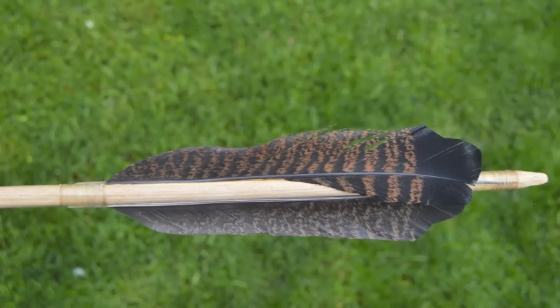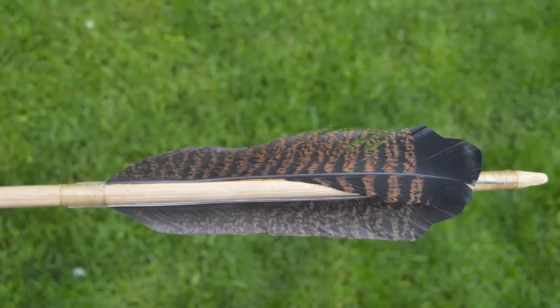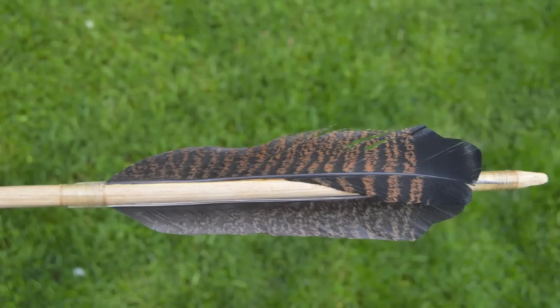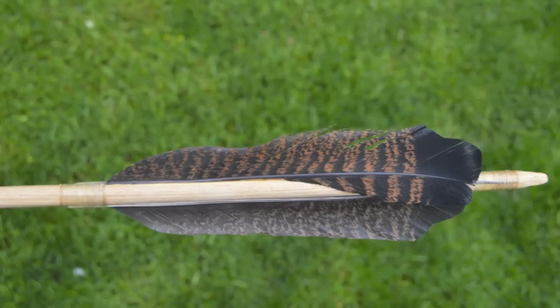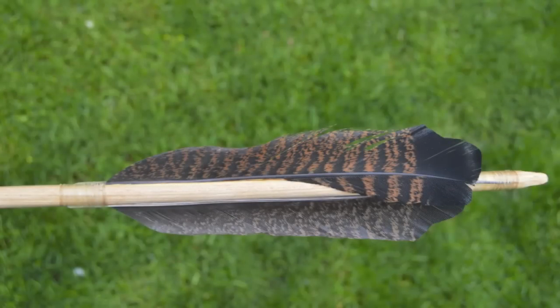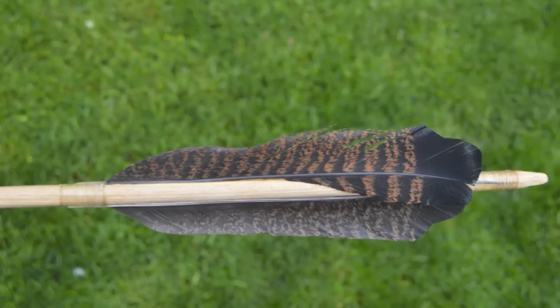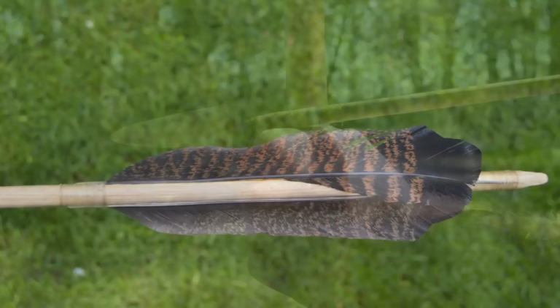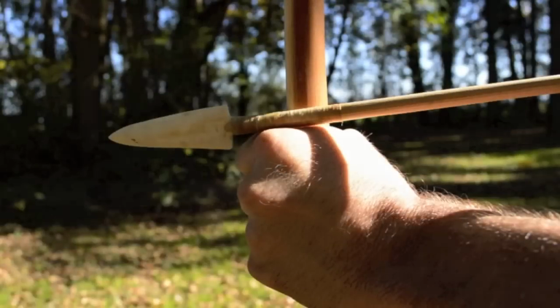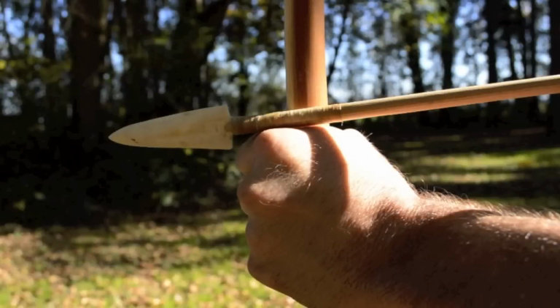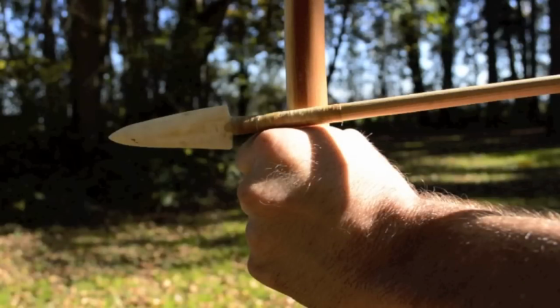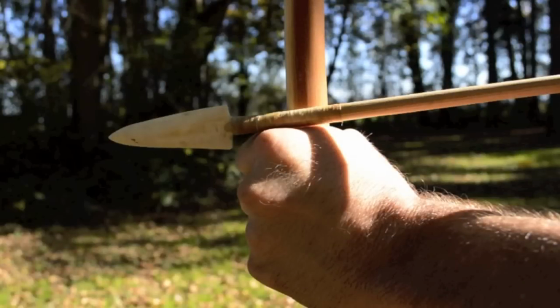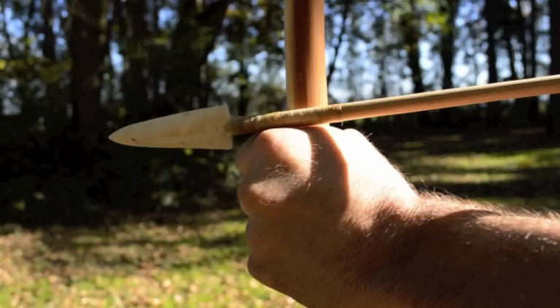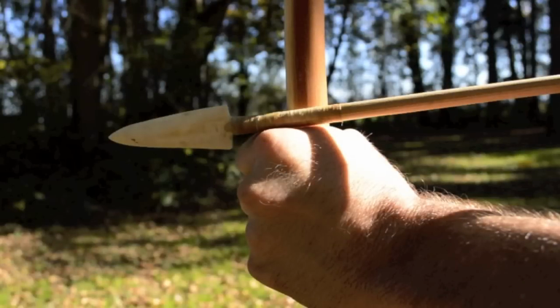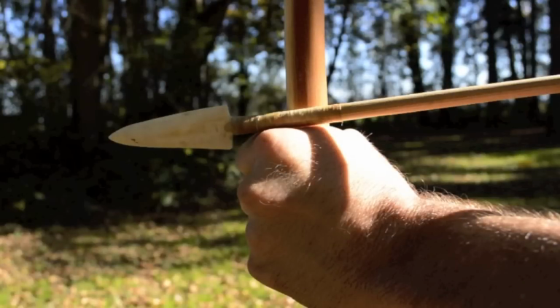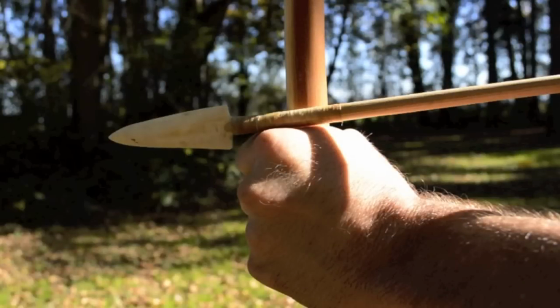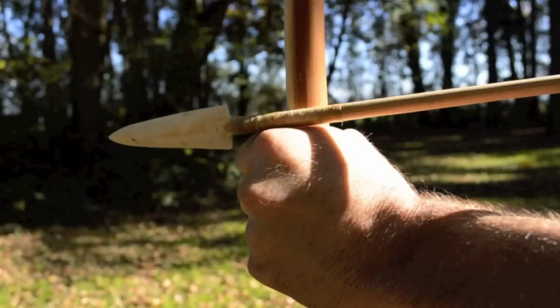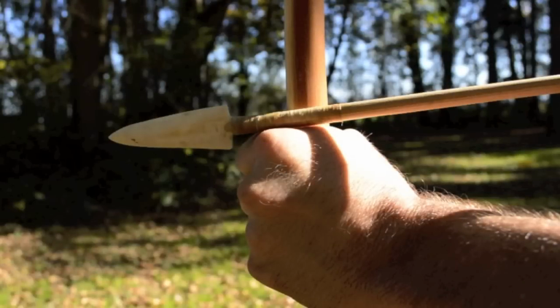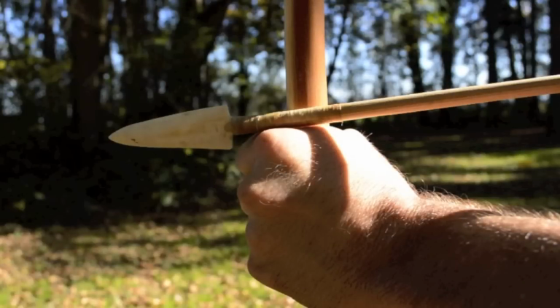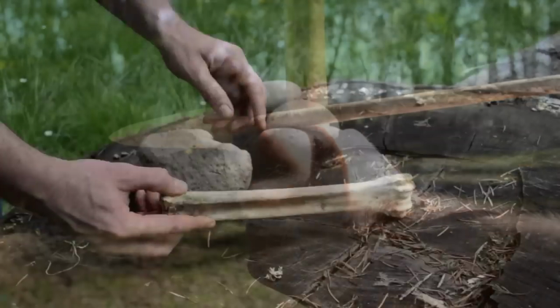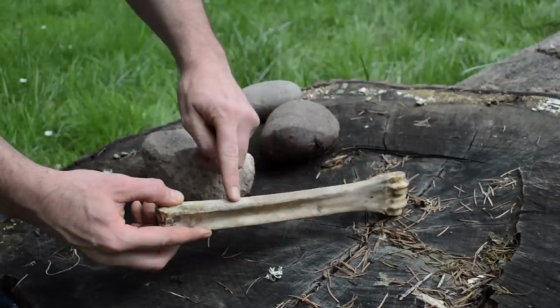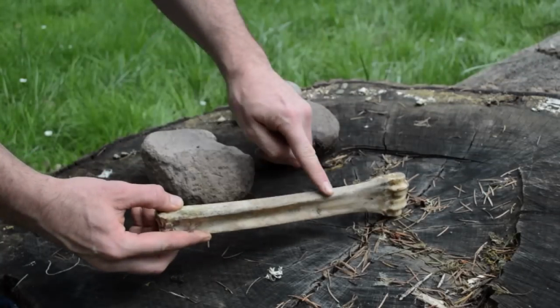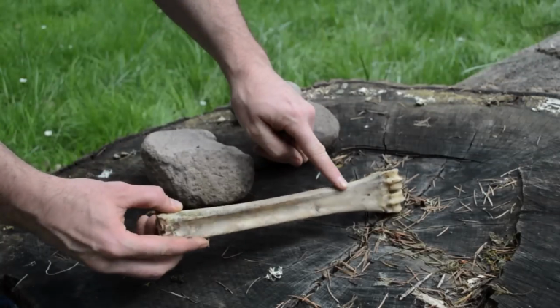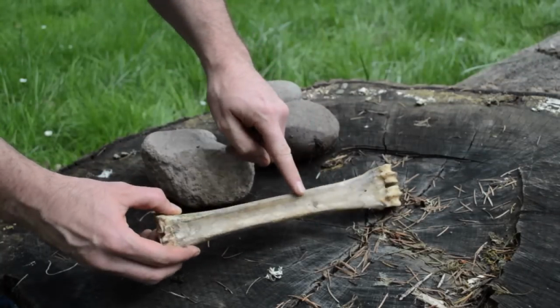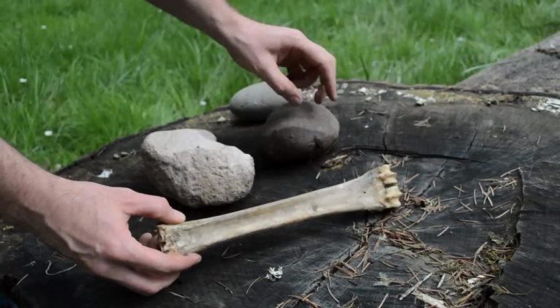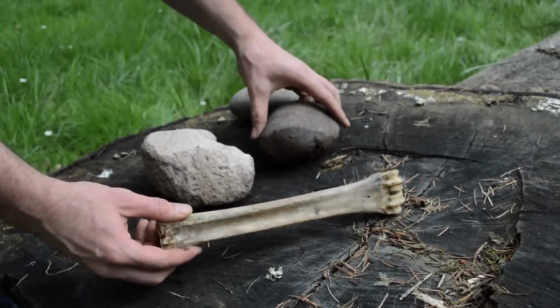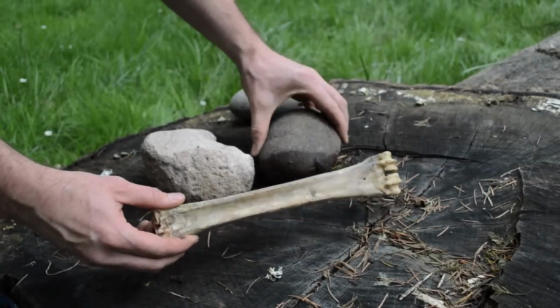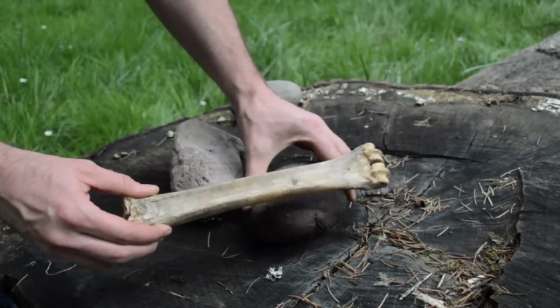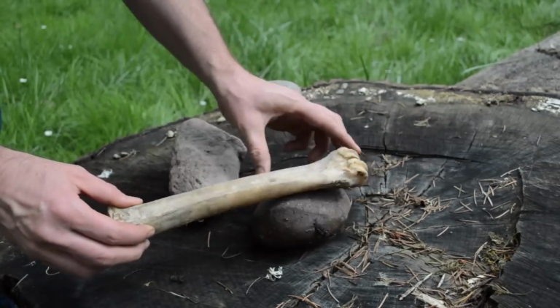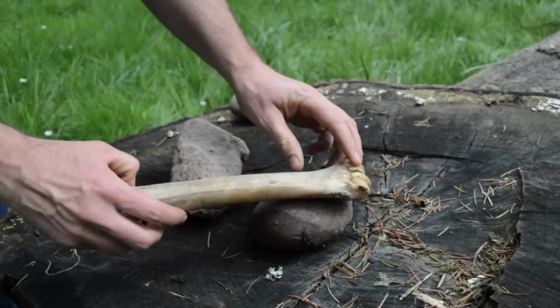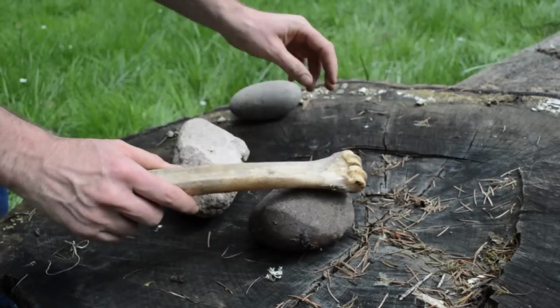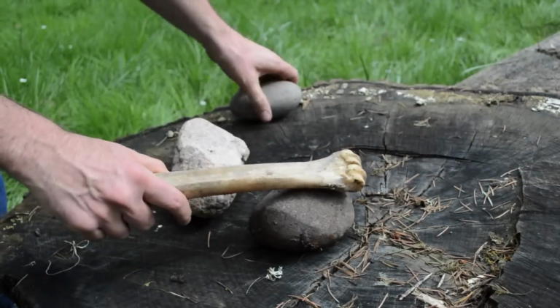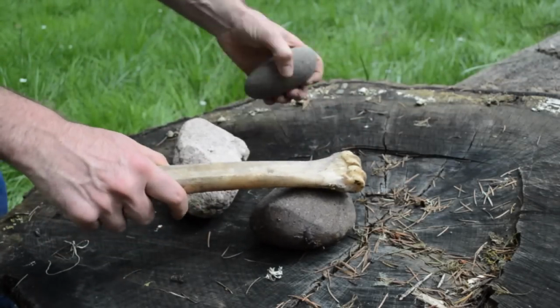Once the feather fletchings are secure, you are ready to begin working on your bone point. This process is simple, but can be very time consuming.